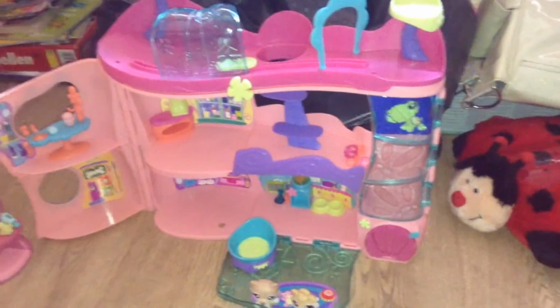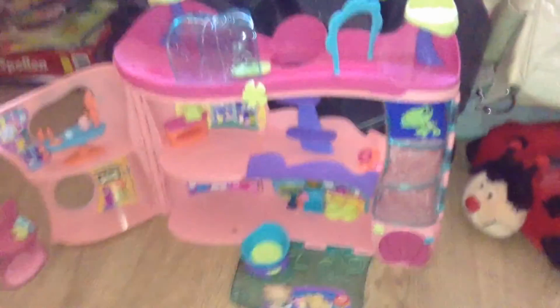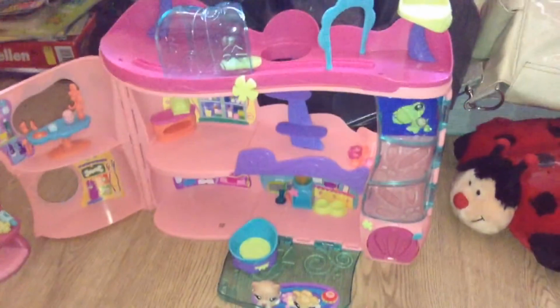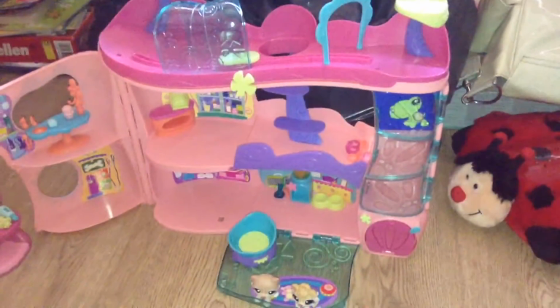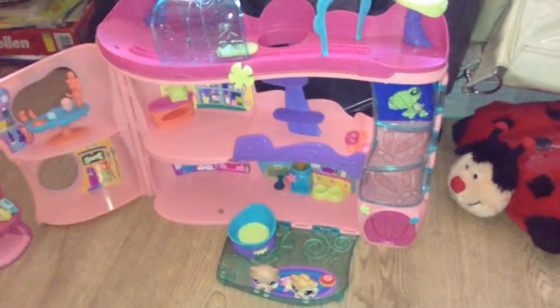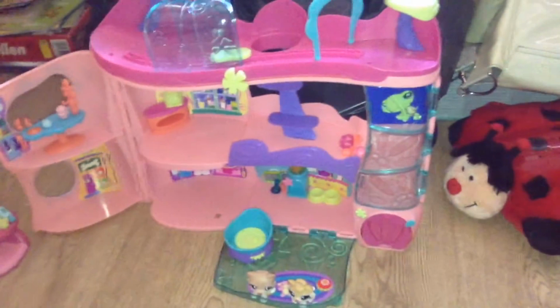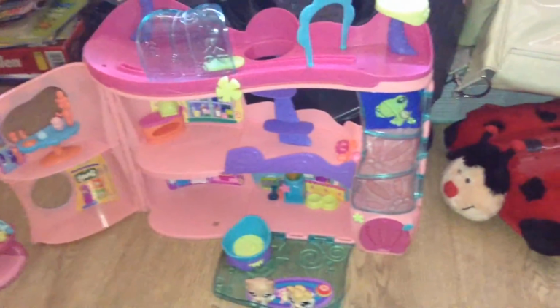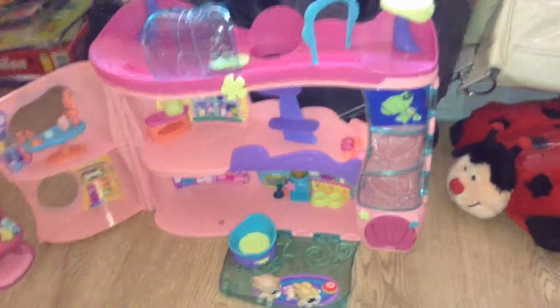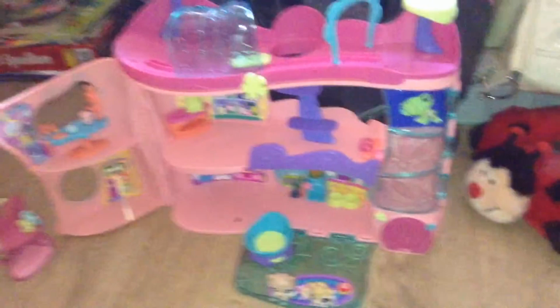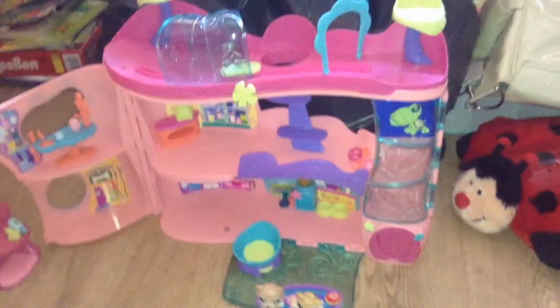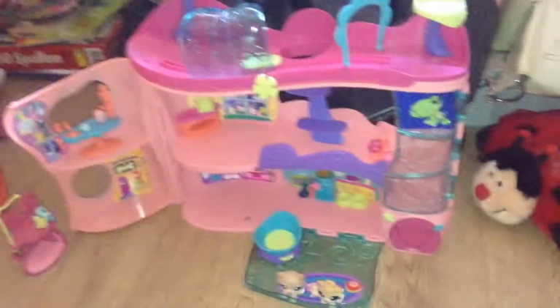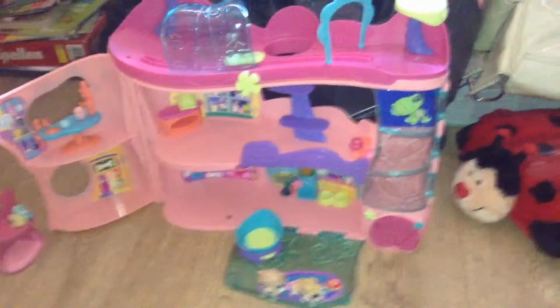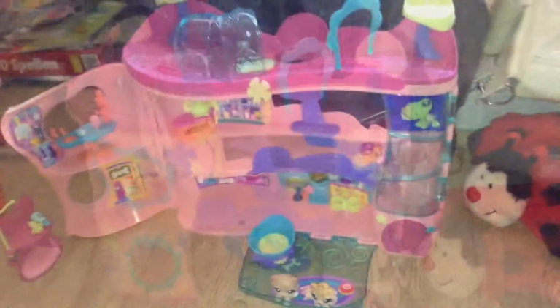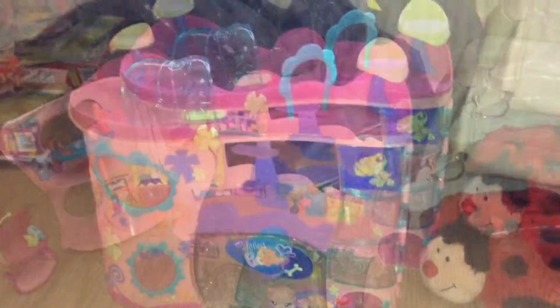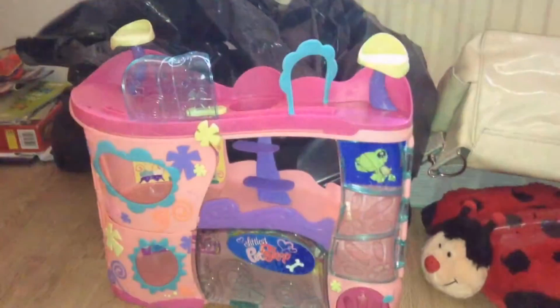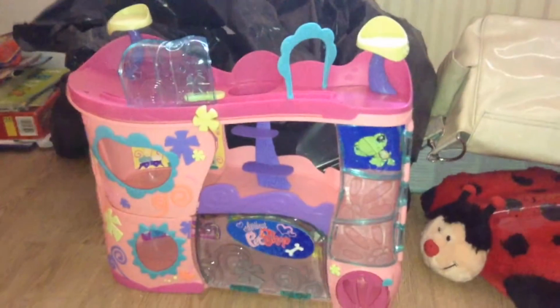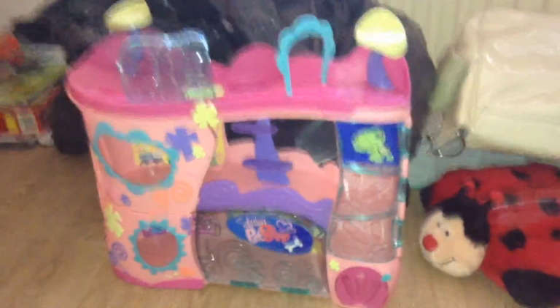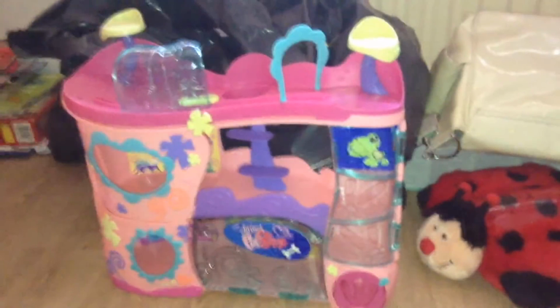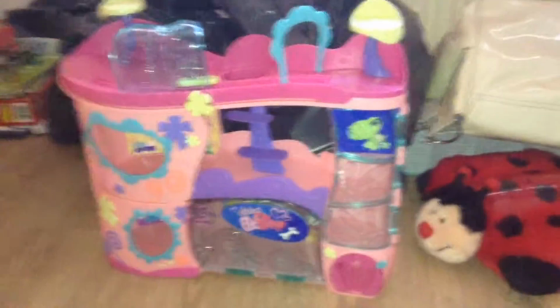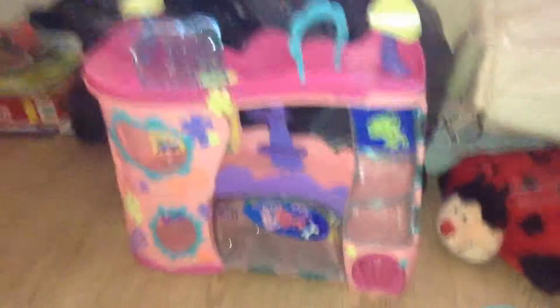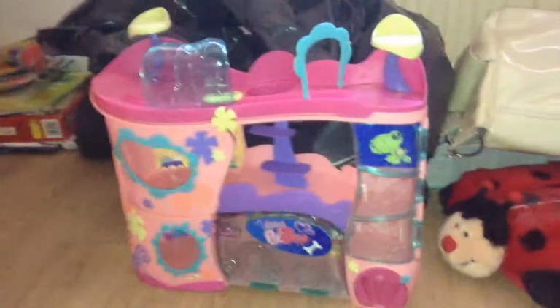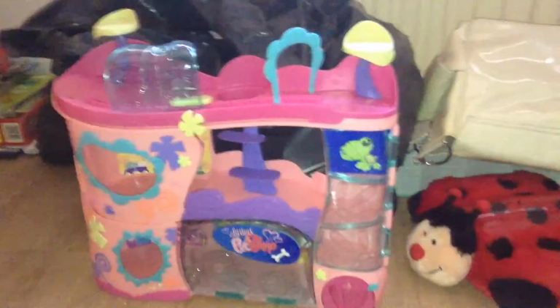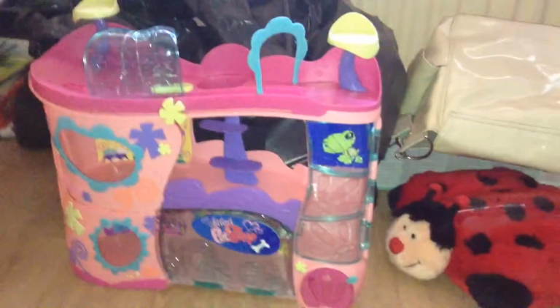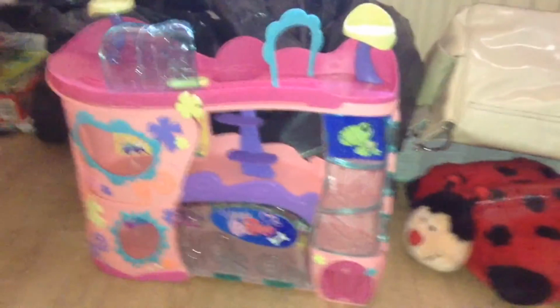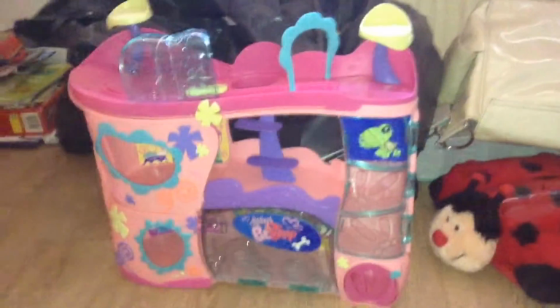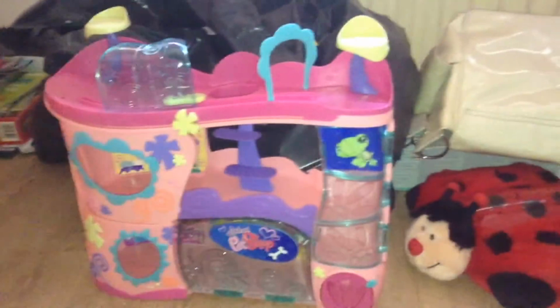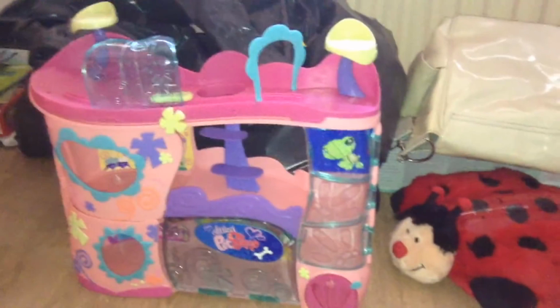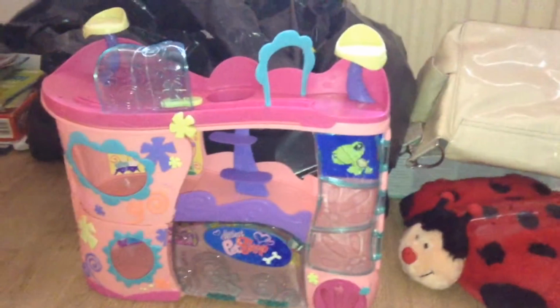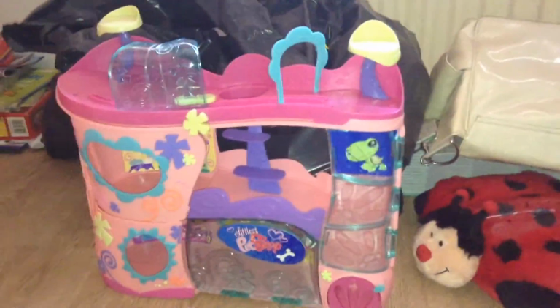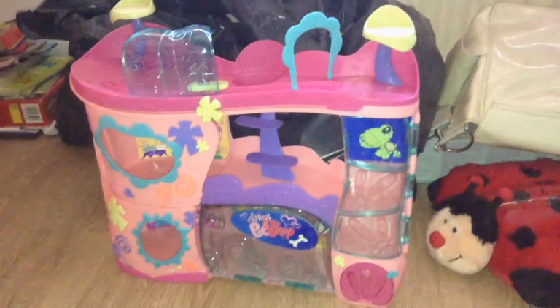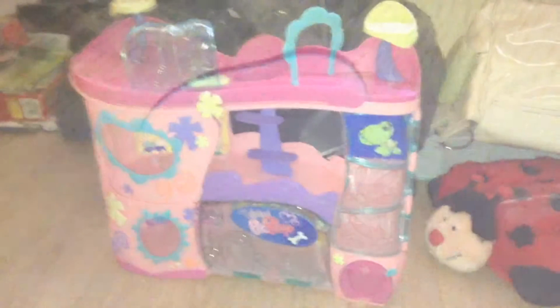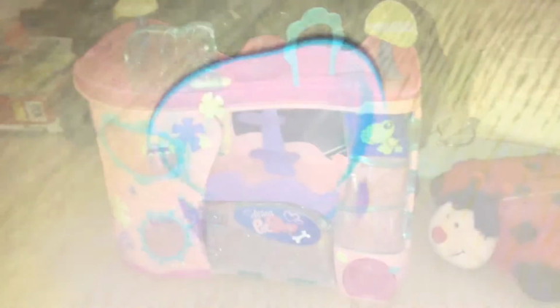This is how it looks like from the outside when I close everything. So let's now move on with the things I got with this house.